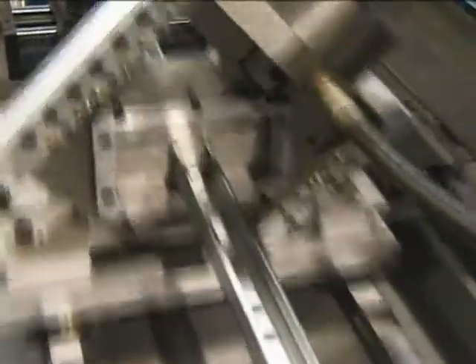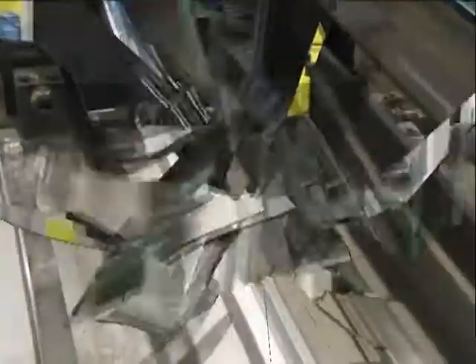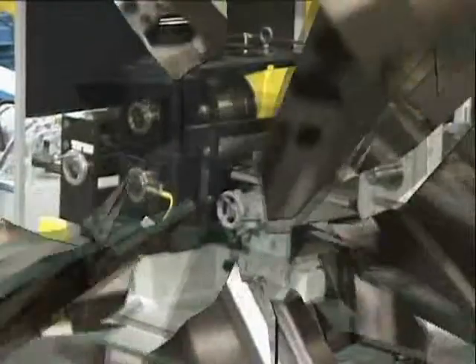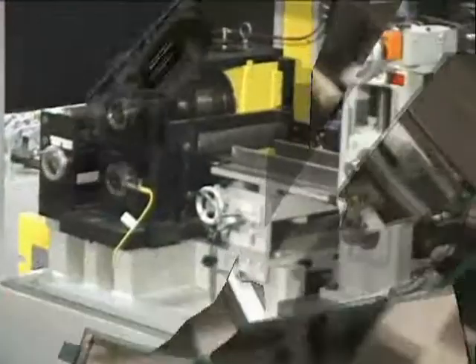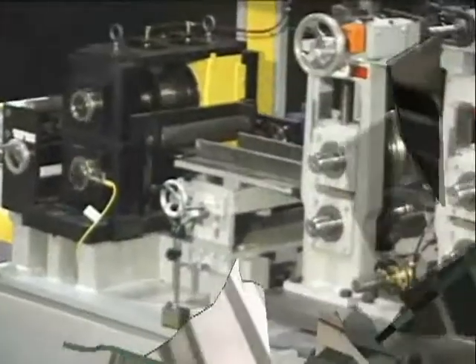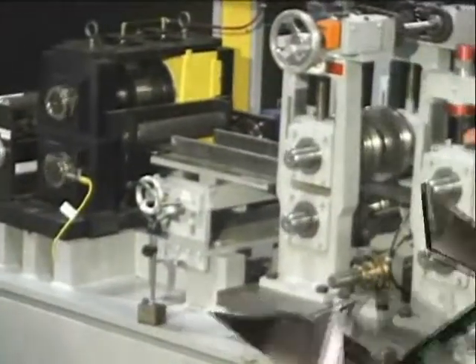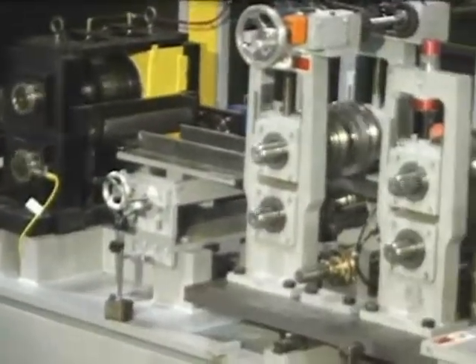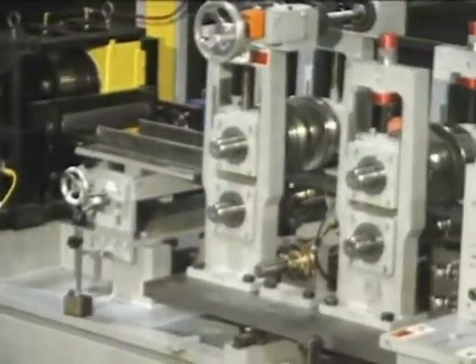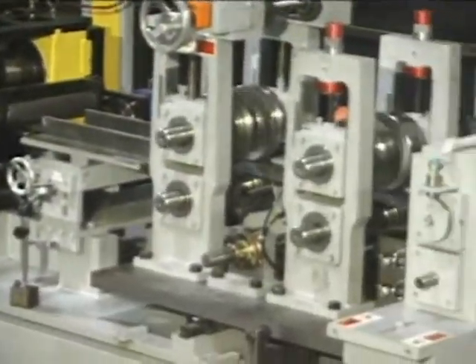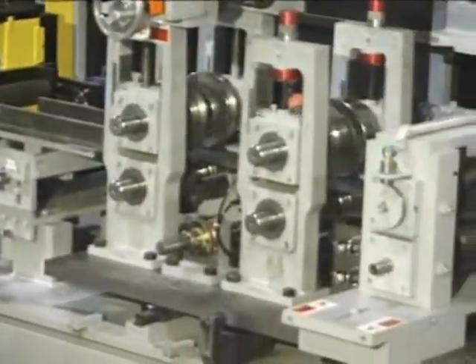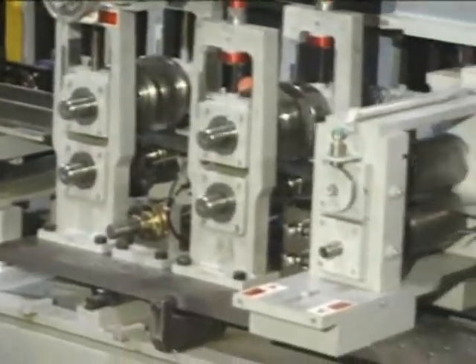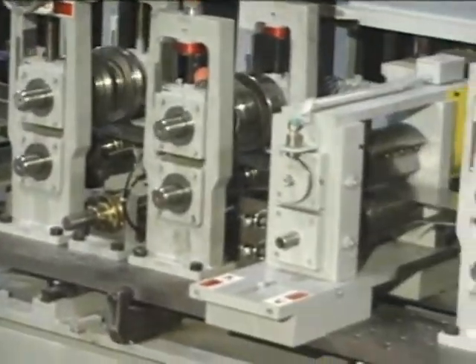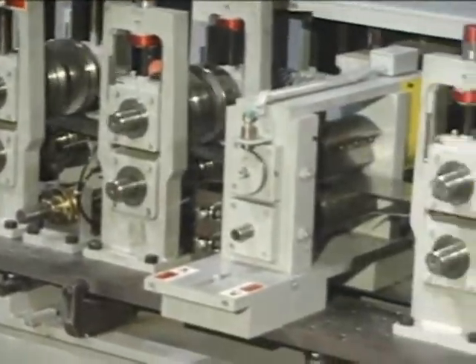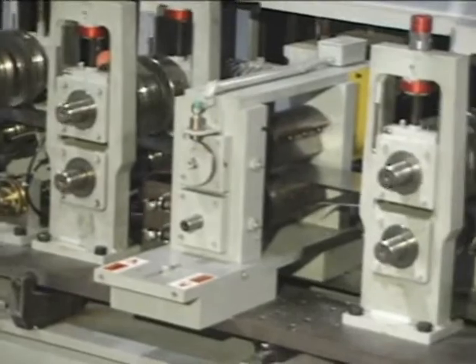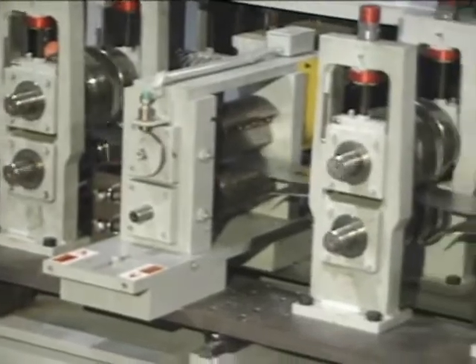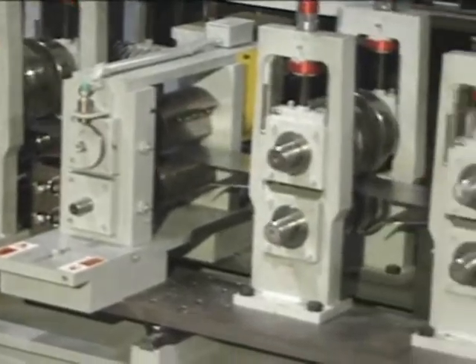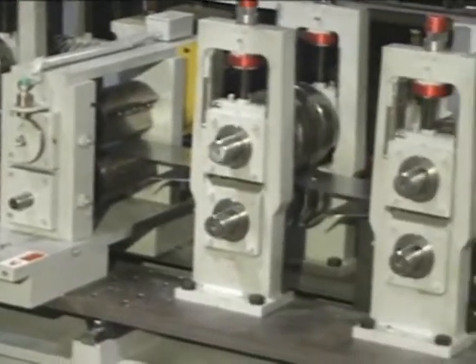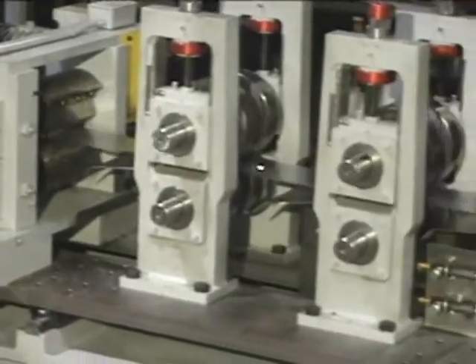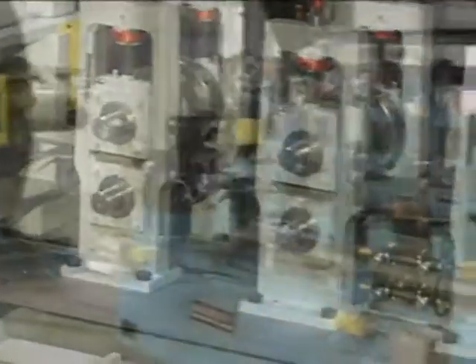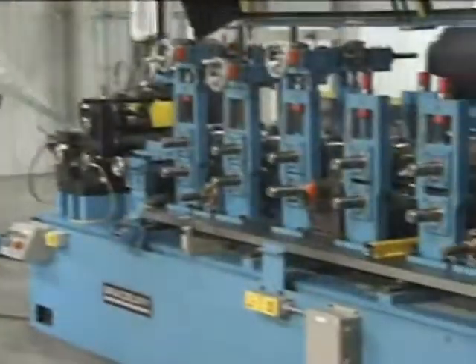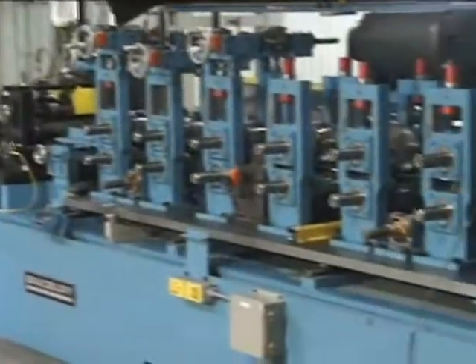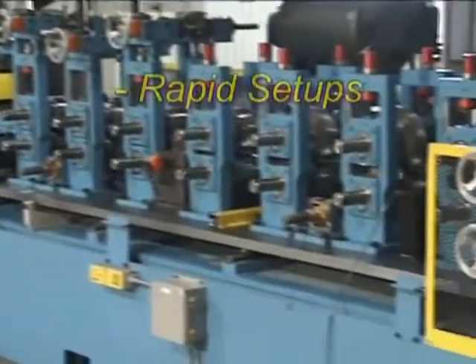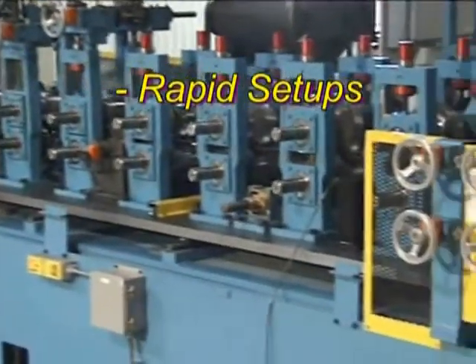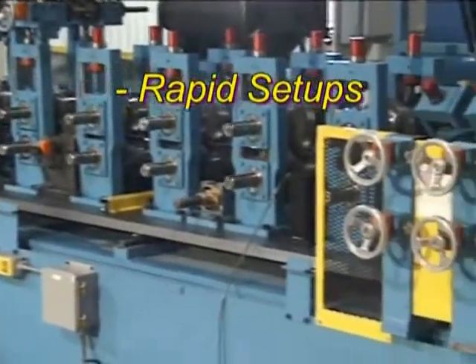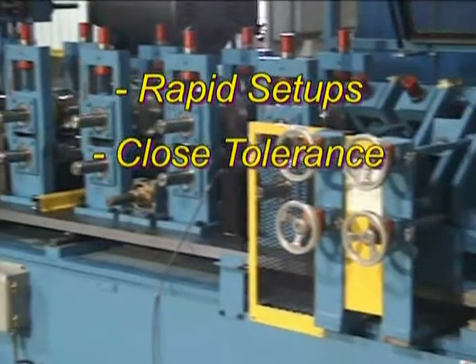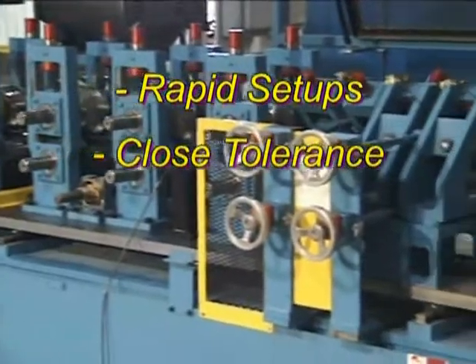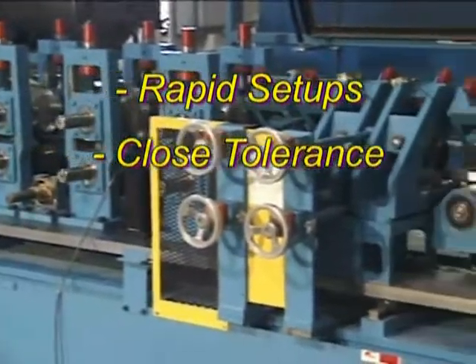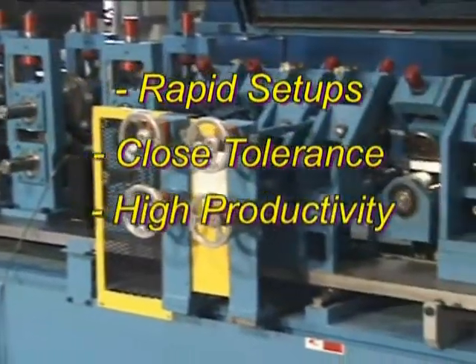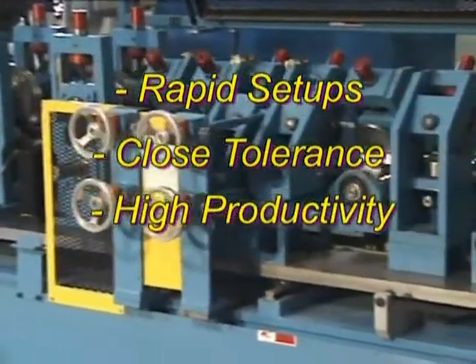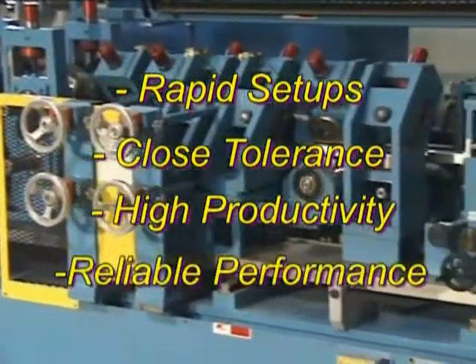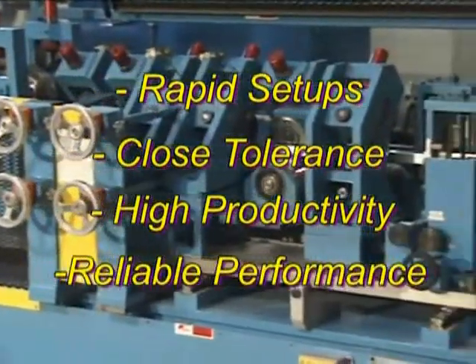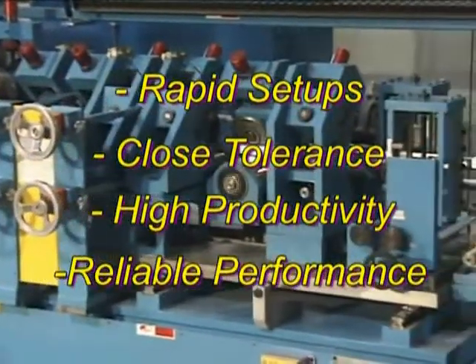Breakthrough engineering has given American Machine the edge in rotary technology for both punch and cutoff systems. Our equipment has a field-proven record of rapid setups, close tolerance production, high productivity, and reliable performance.